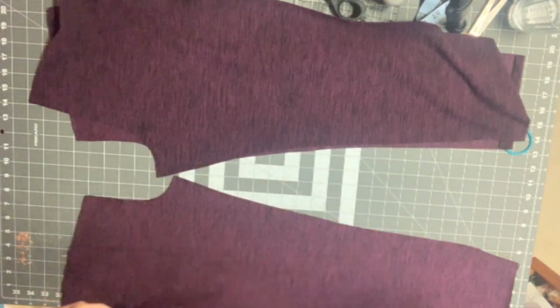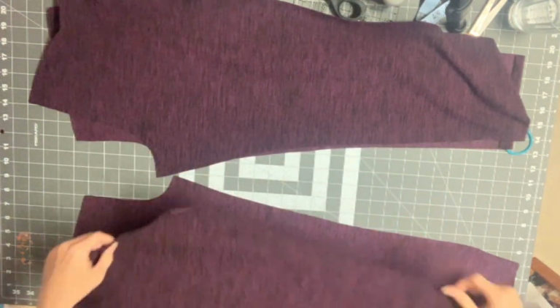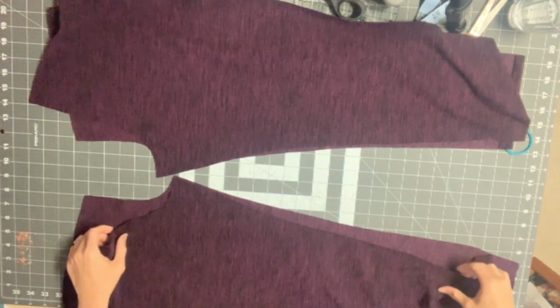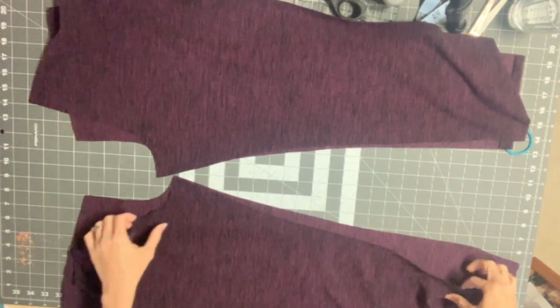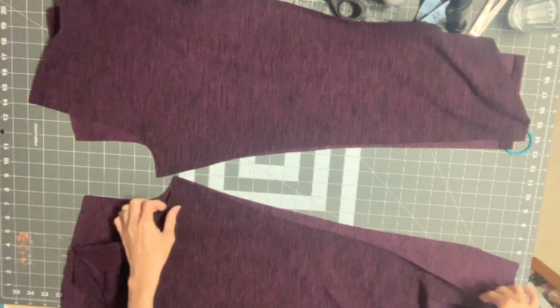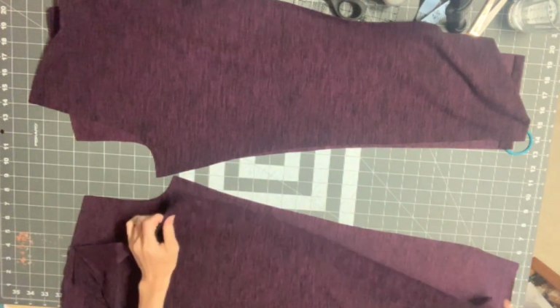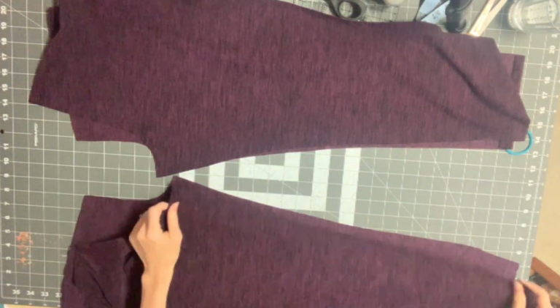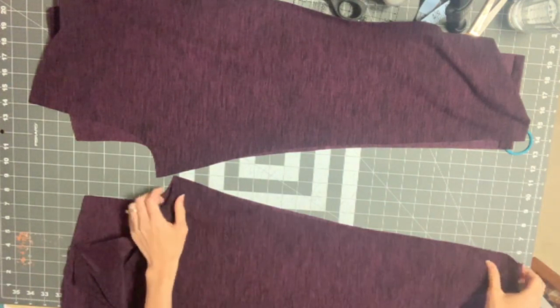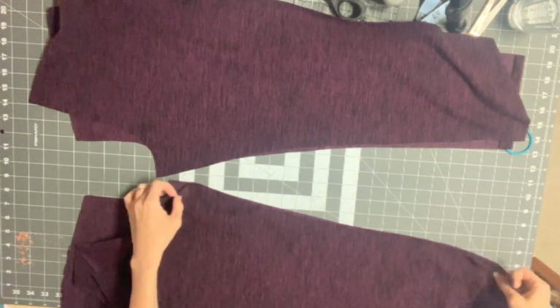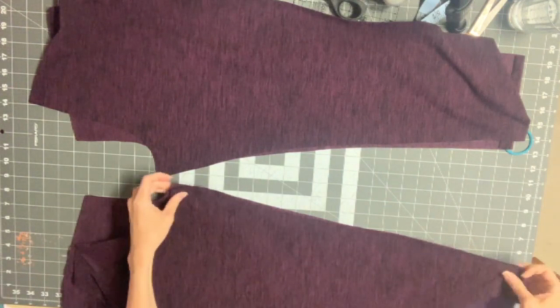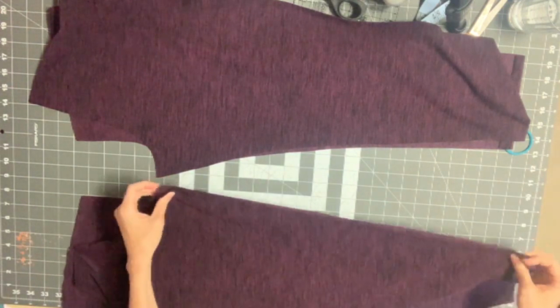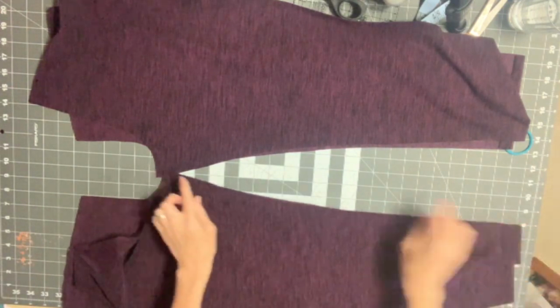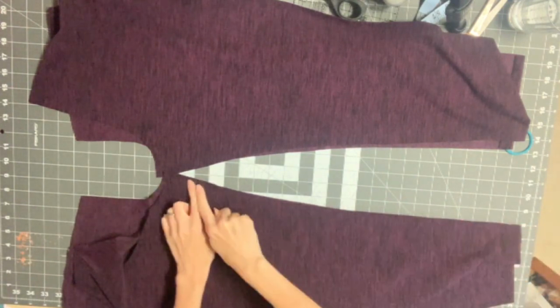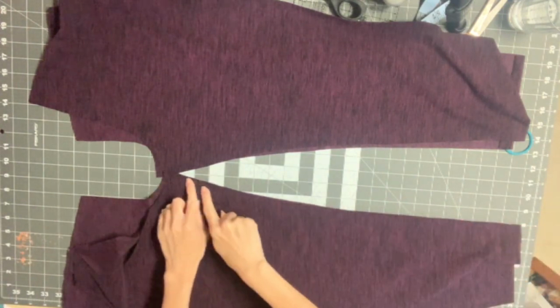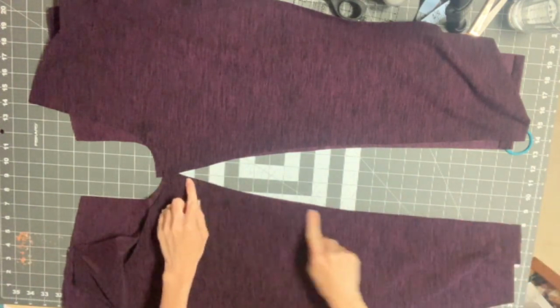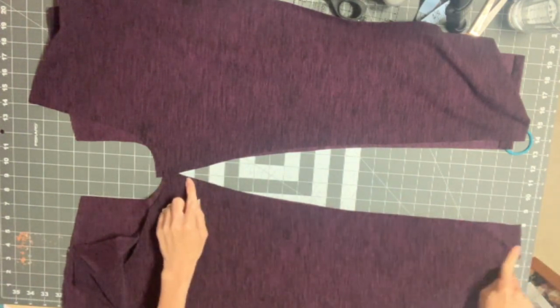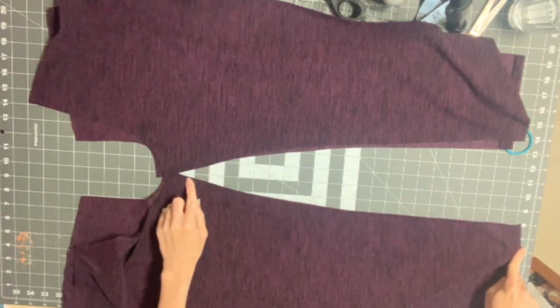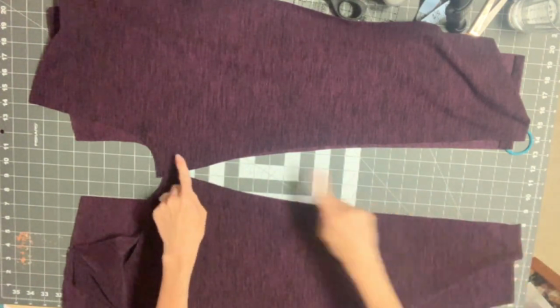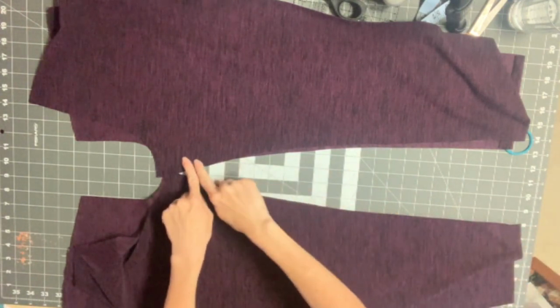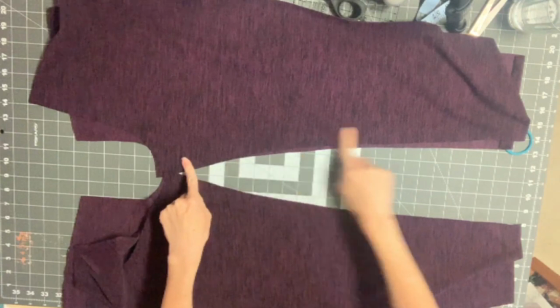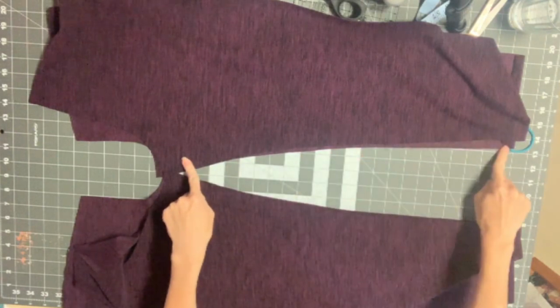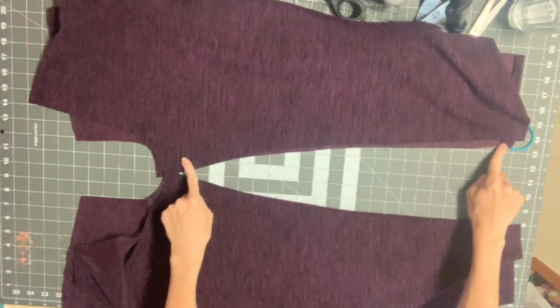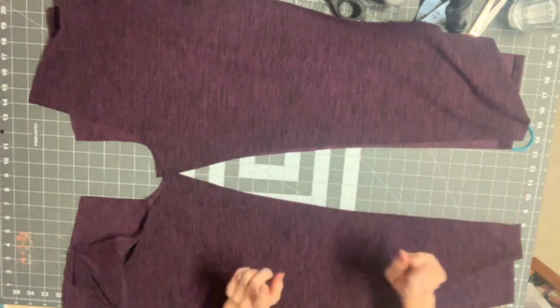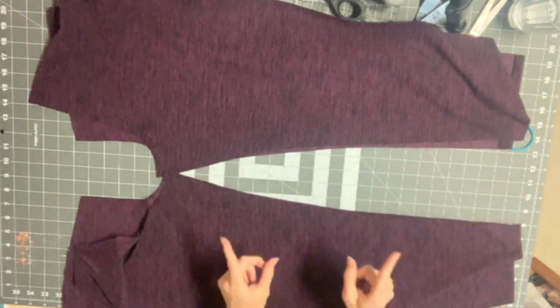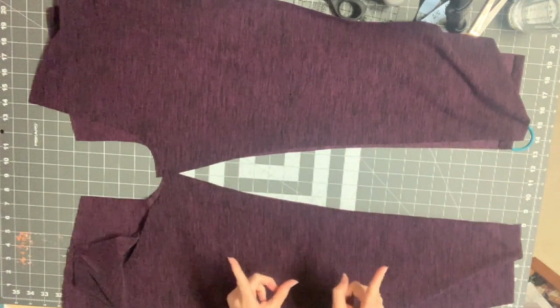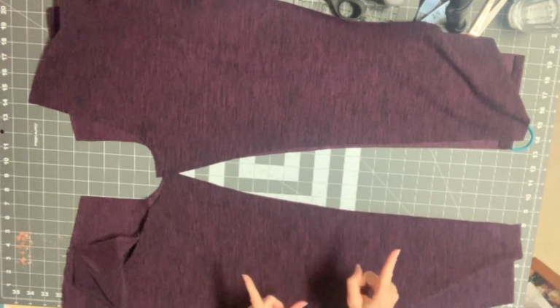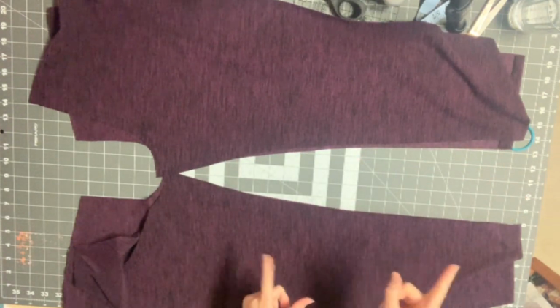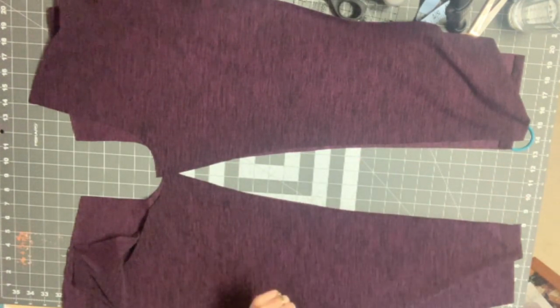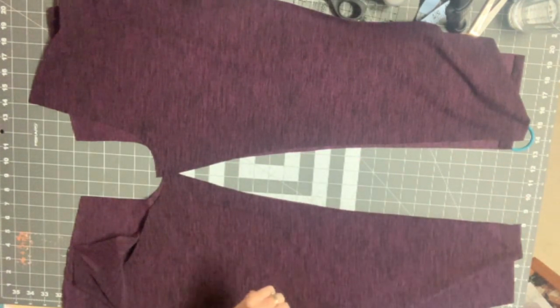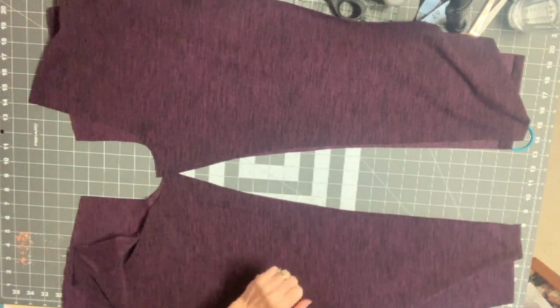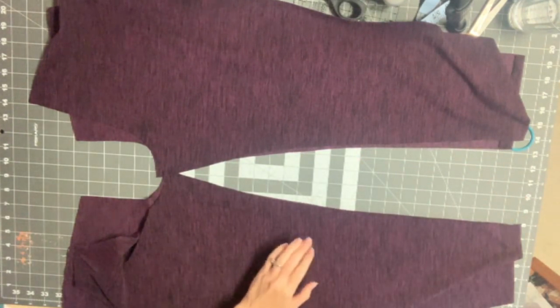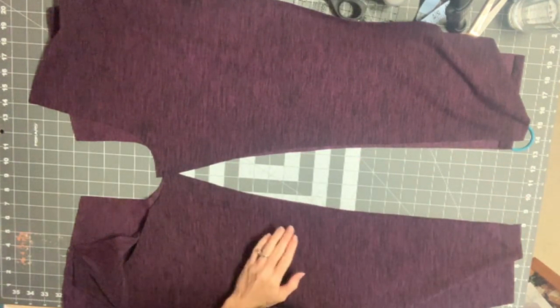I'm going to match each of those. I have both of those matched, and I'm going to sew my inseam on both of them with a 3/8 inch seam allowance. I'm going to head to the serger.